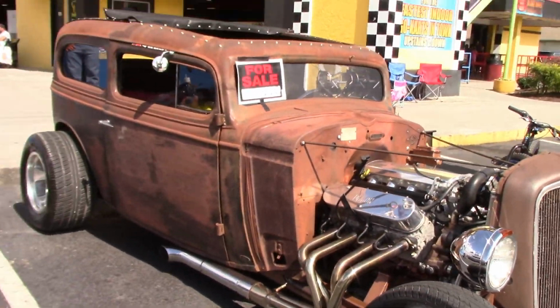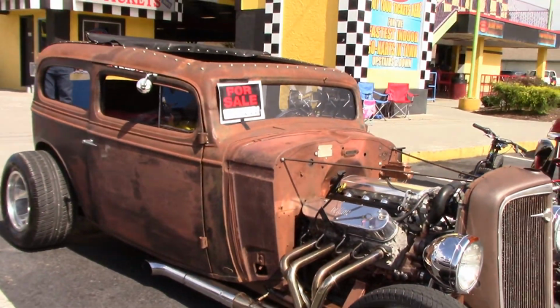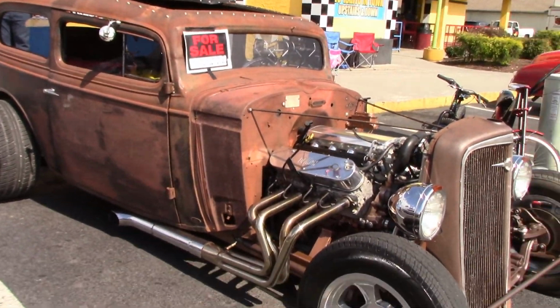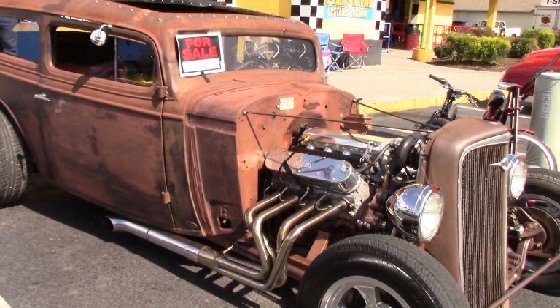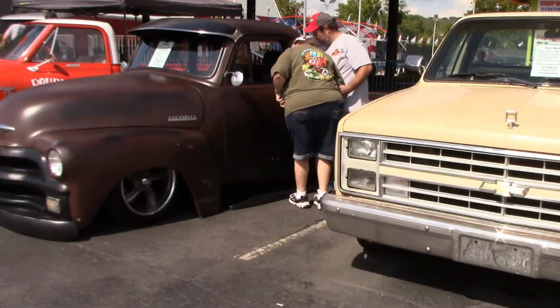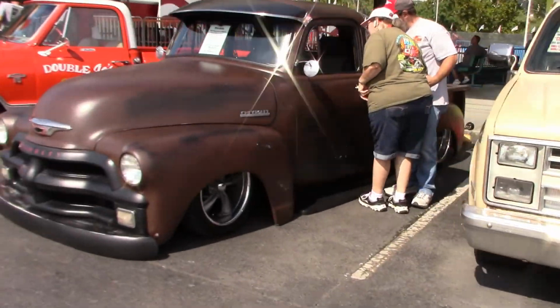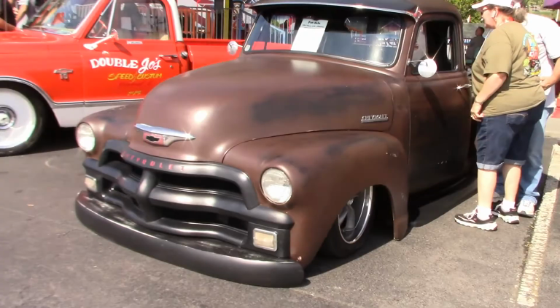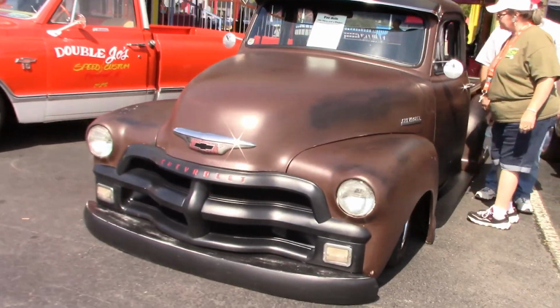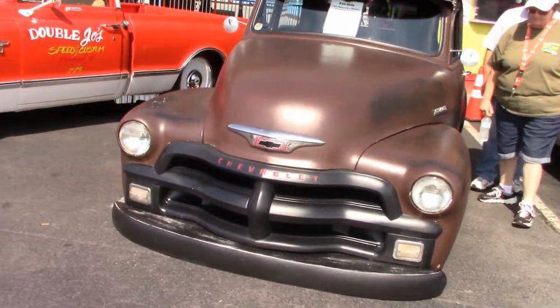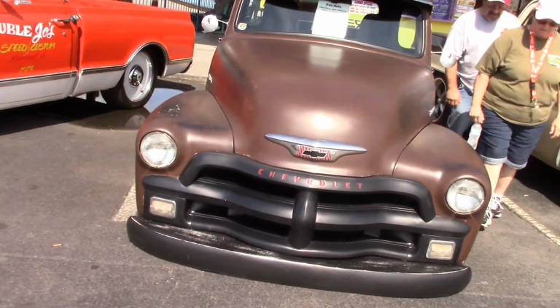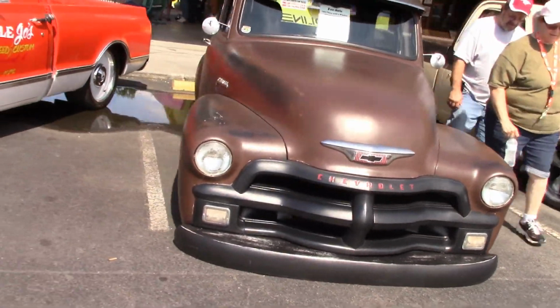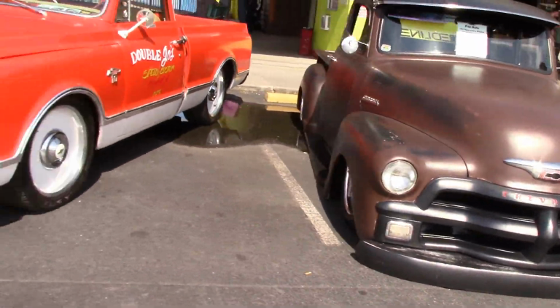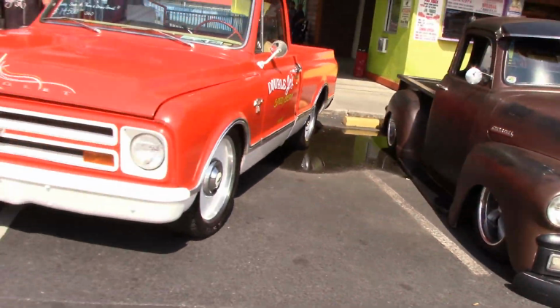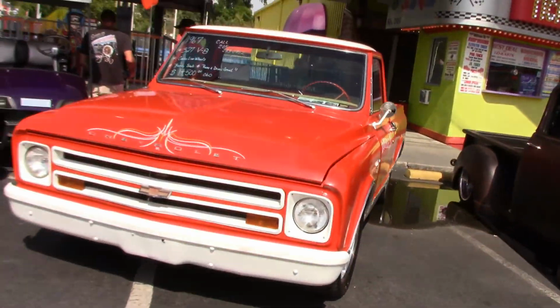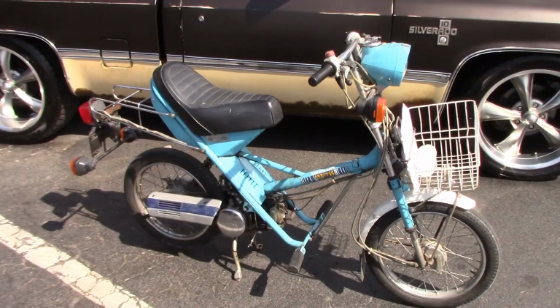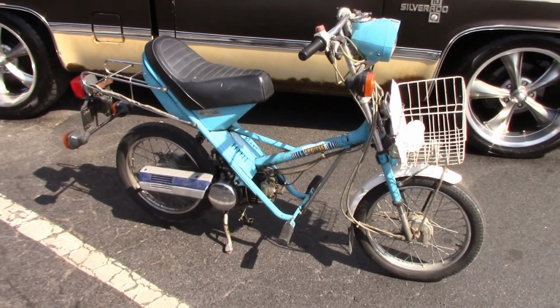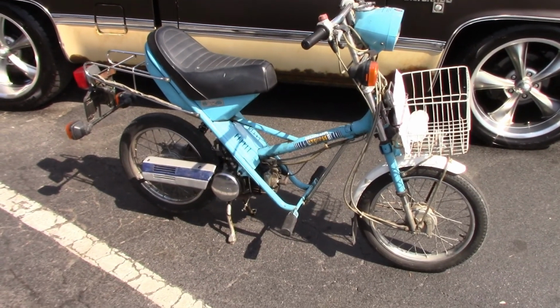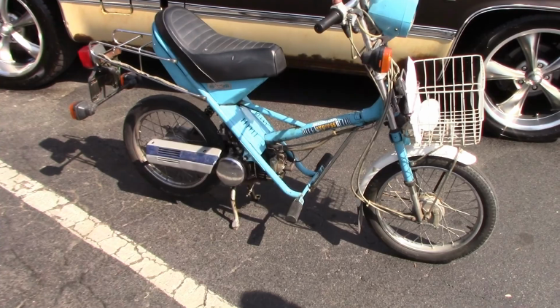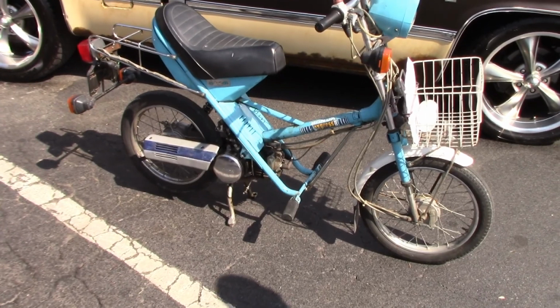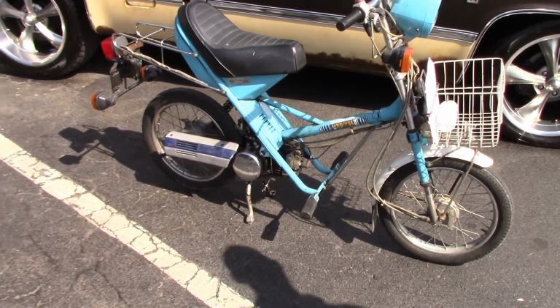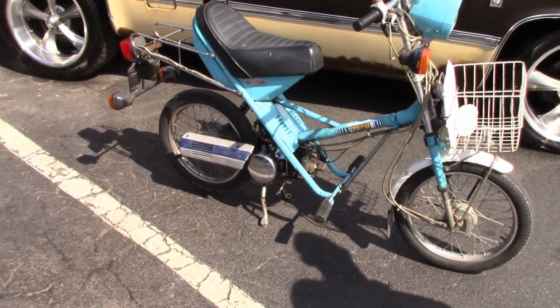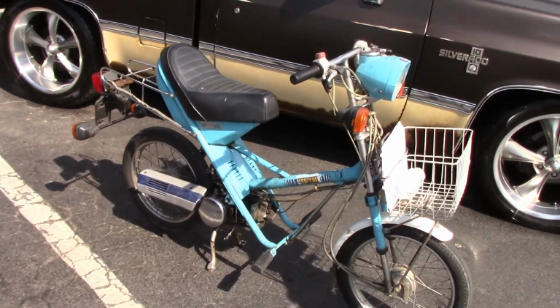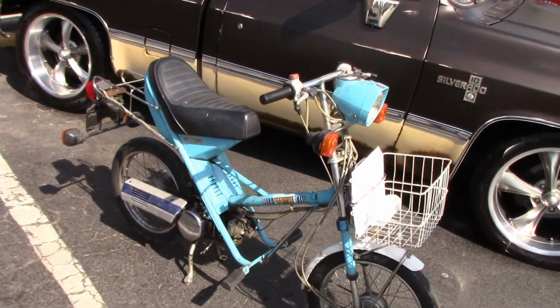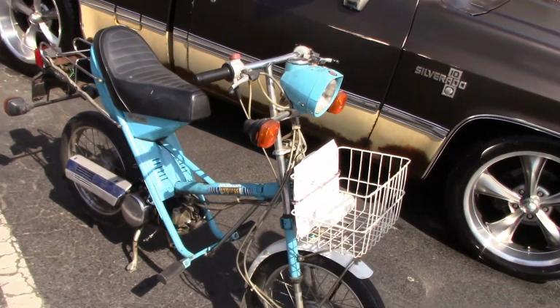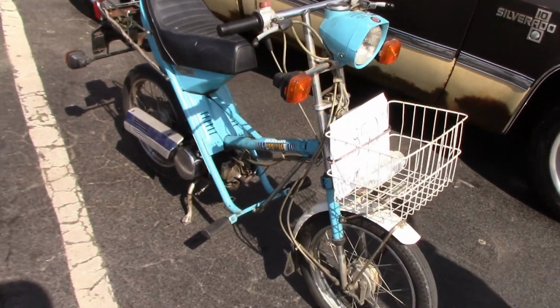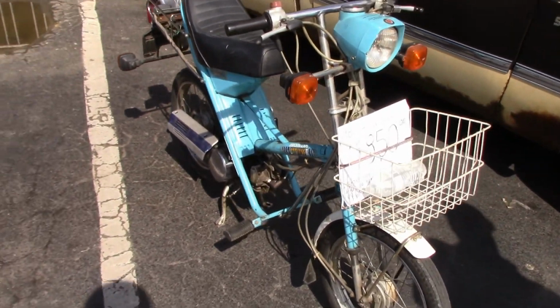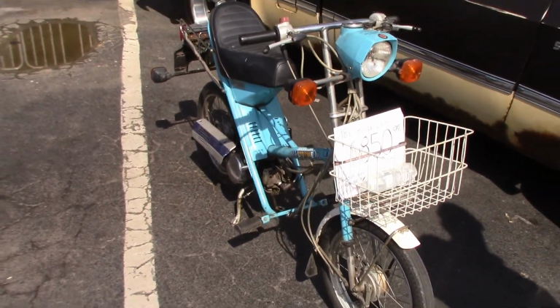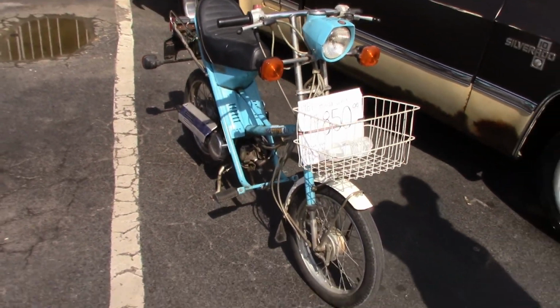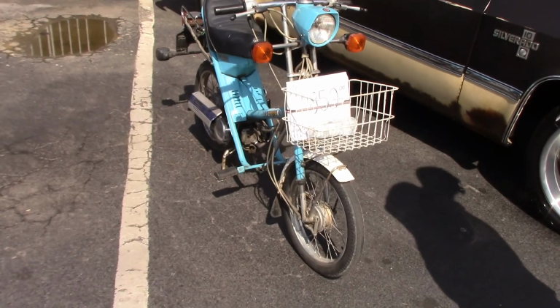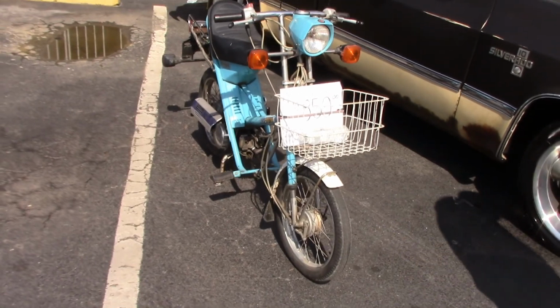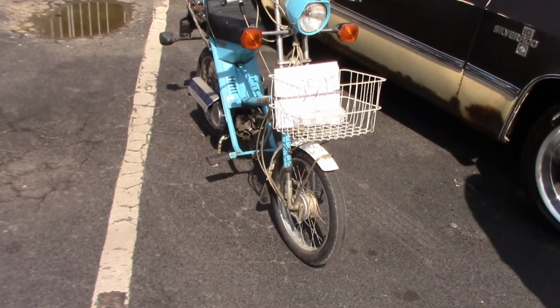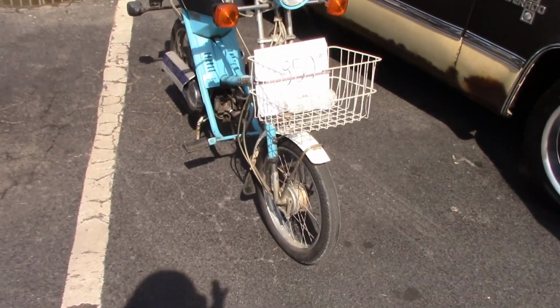1934. Honda Express 2. Wow. Remember I was telling you guys I wanted to get a moped? Look at this.